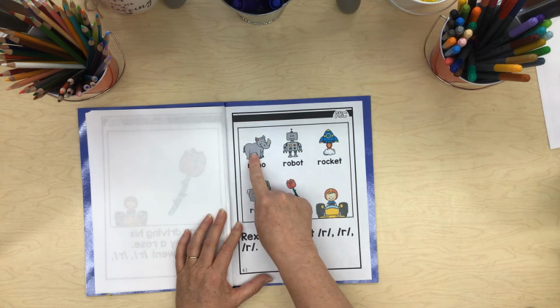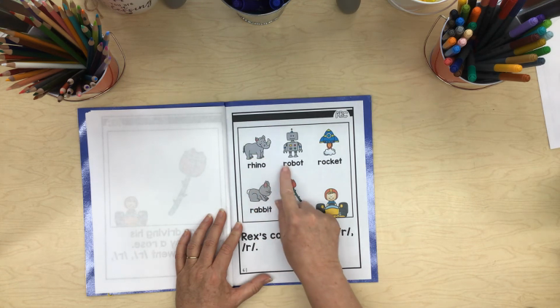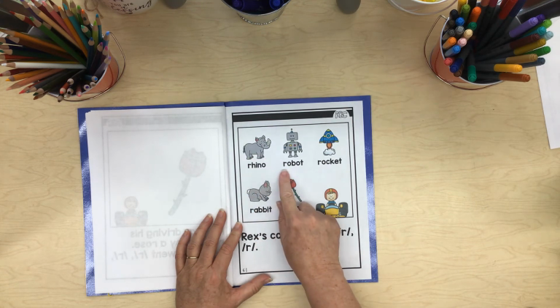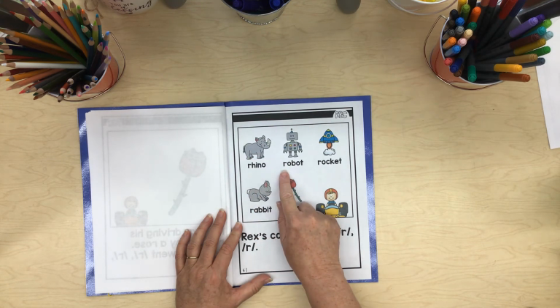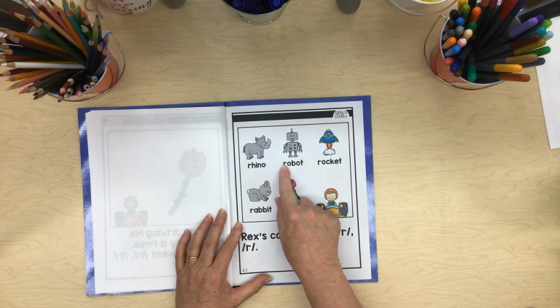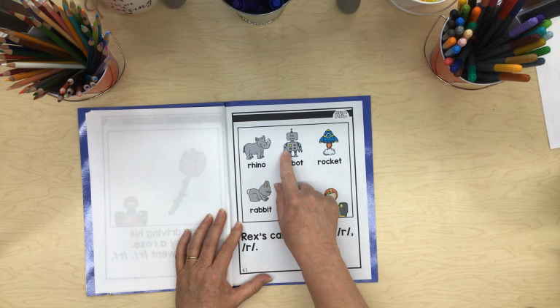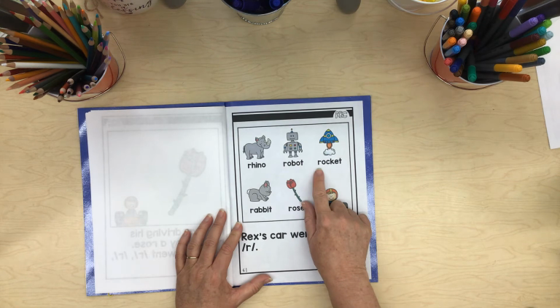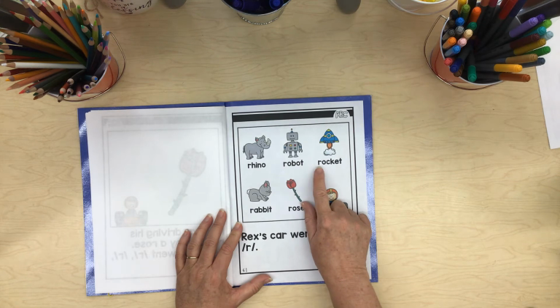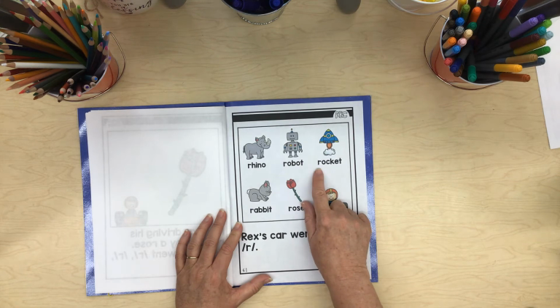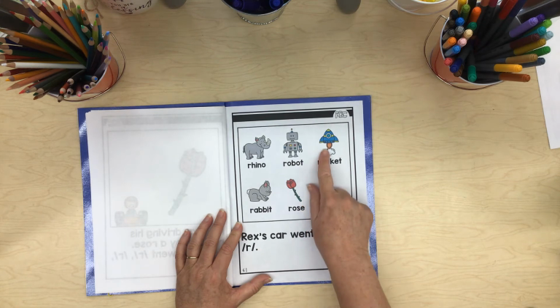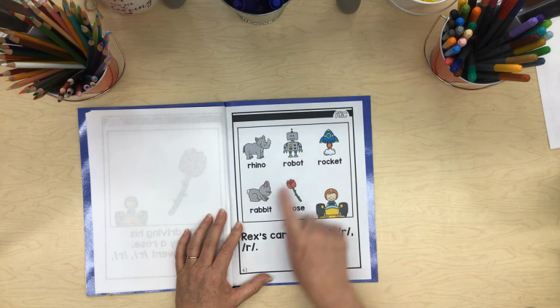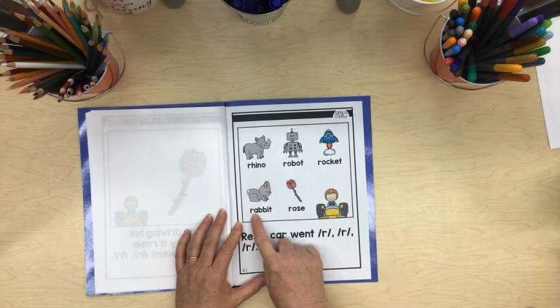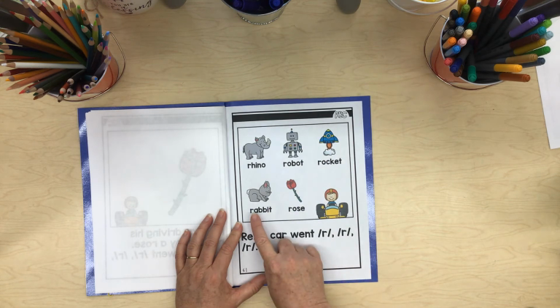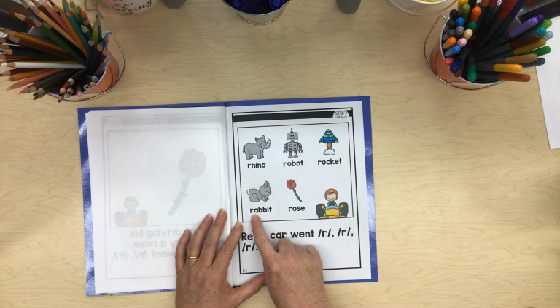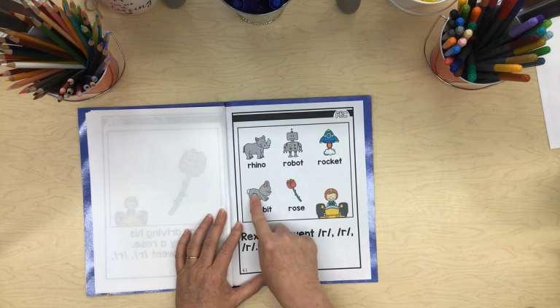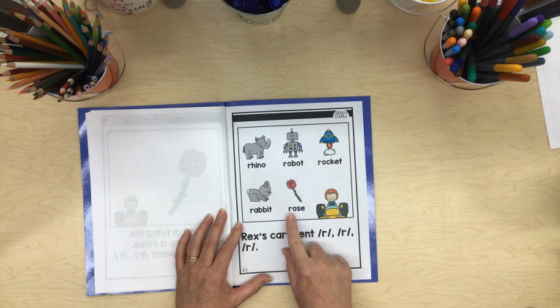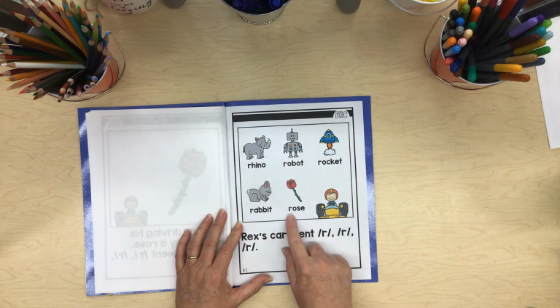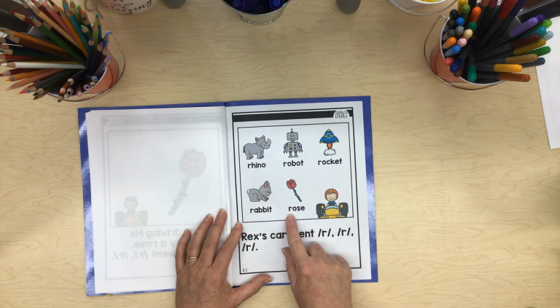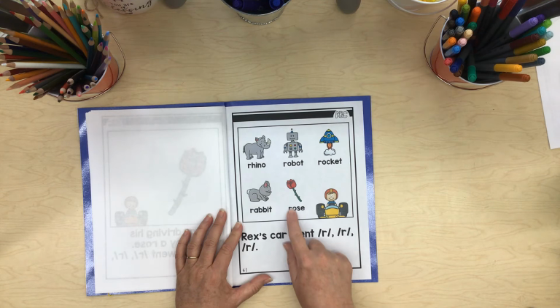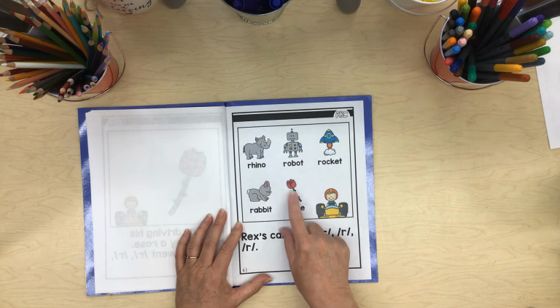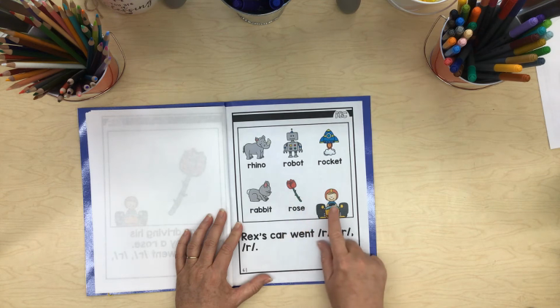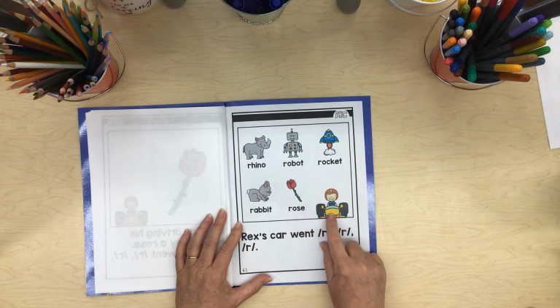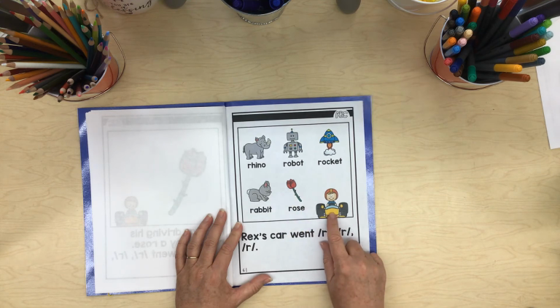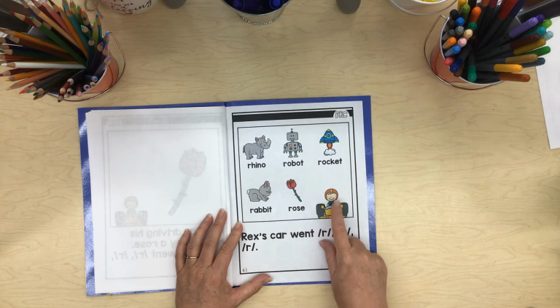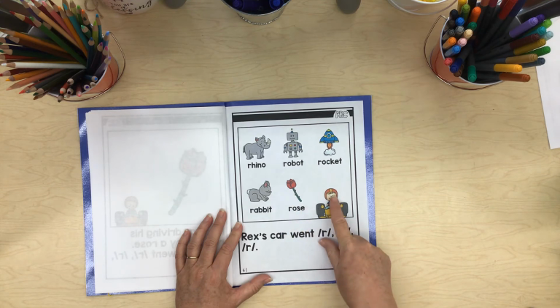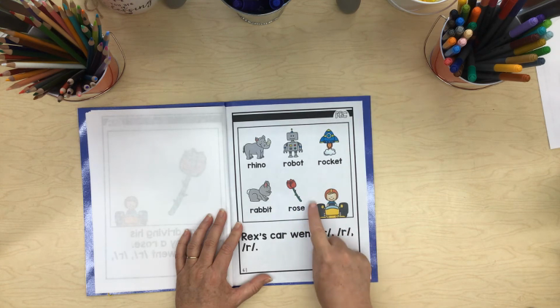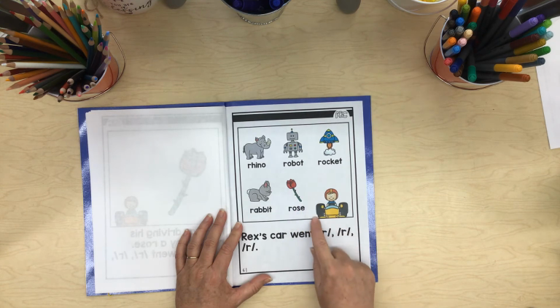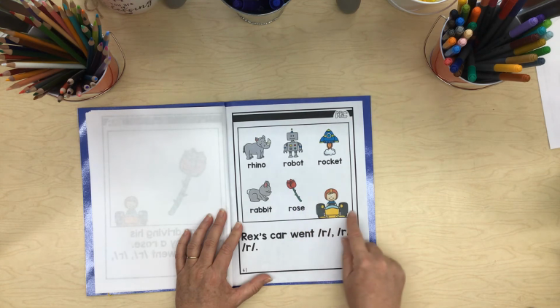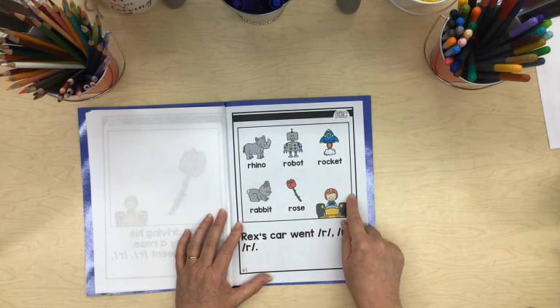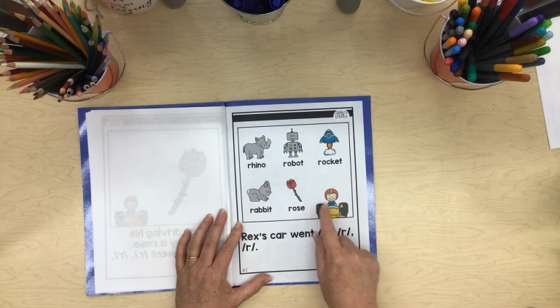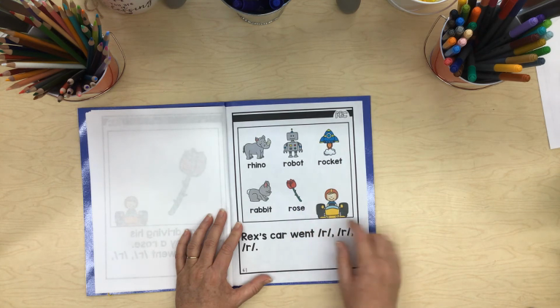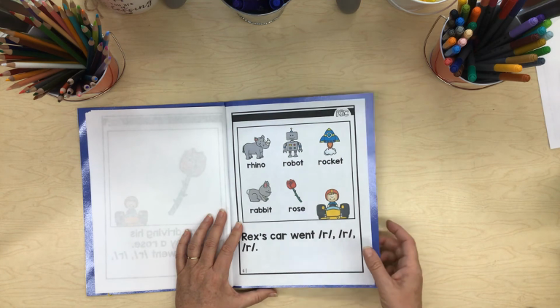Rex's car went rrr — rhino, rrr — robot, rrr — rocket, rrr — rabbit, rrr — rose, rrr — race car.